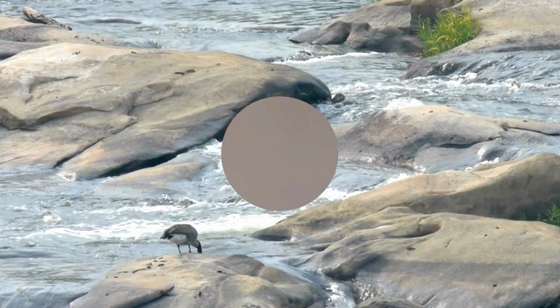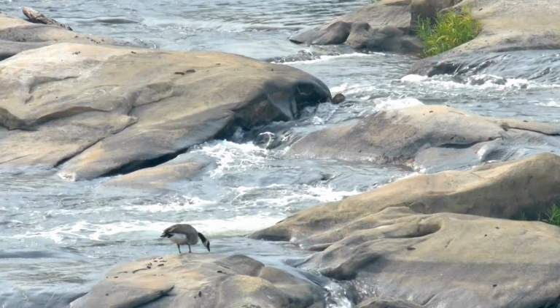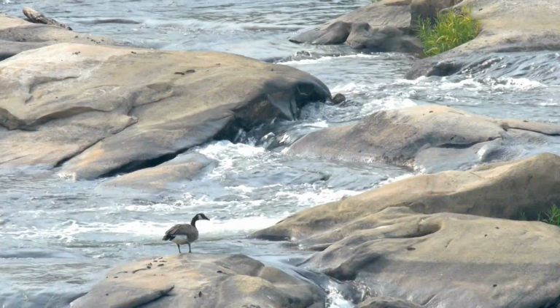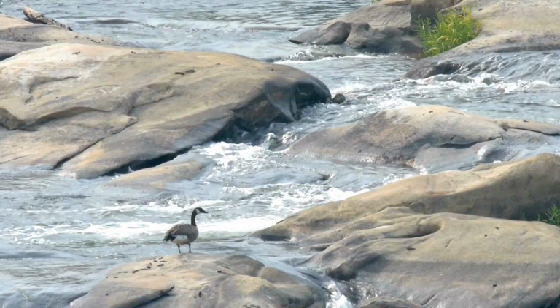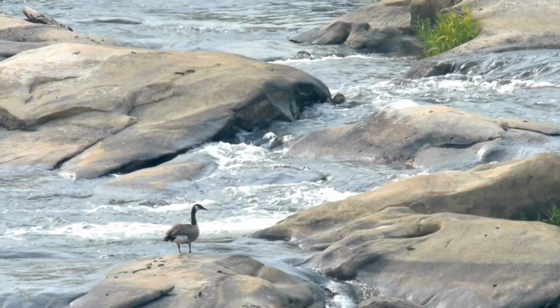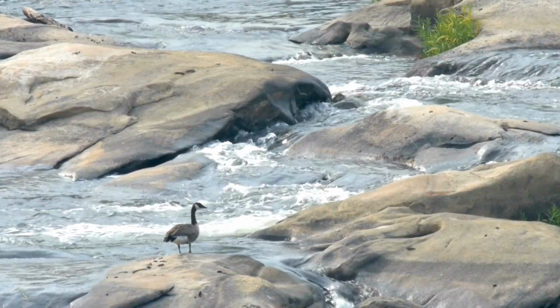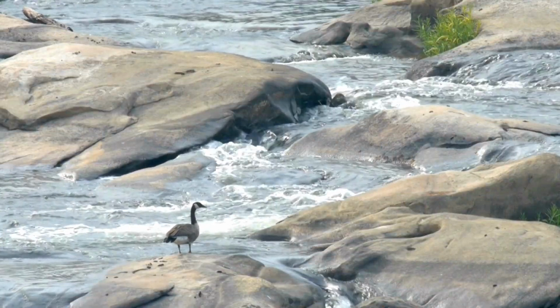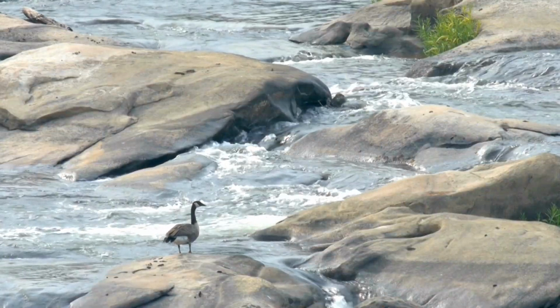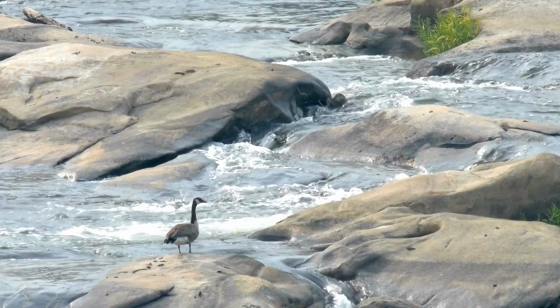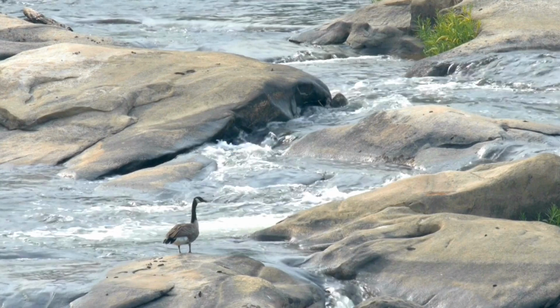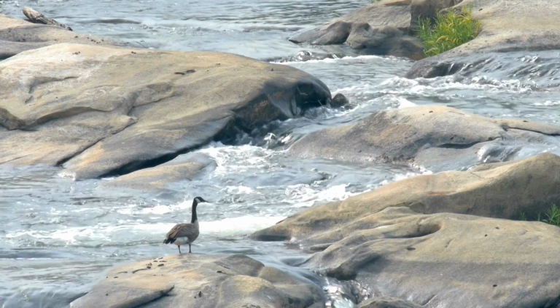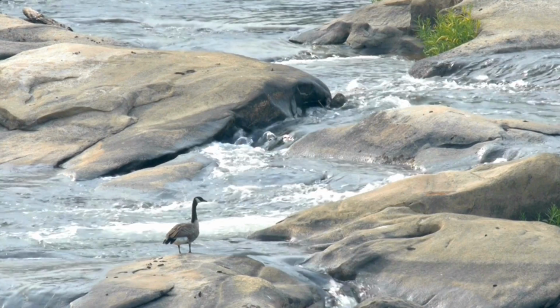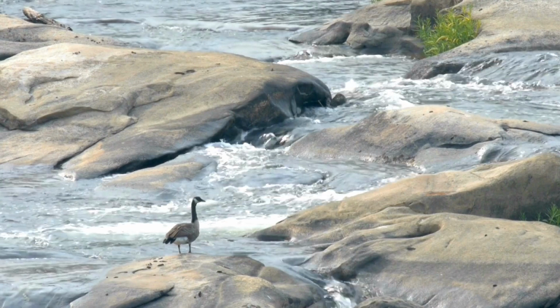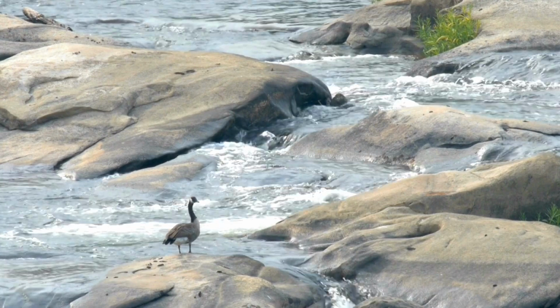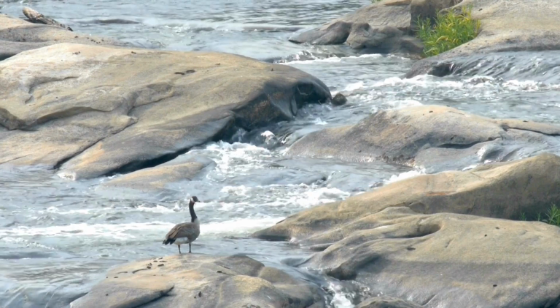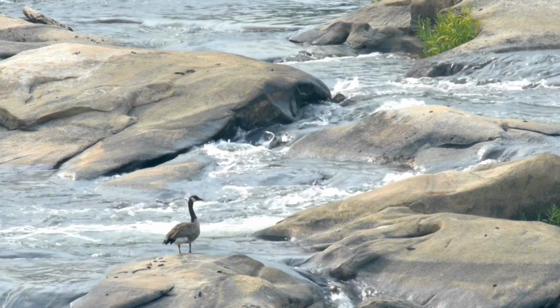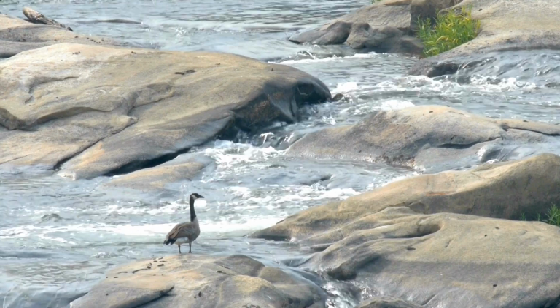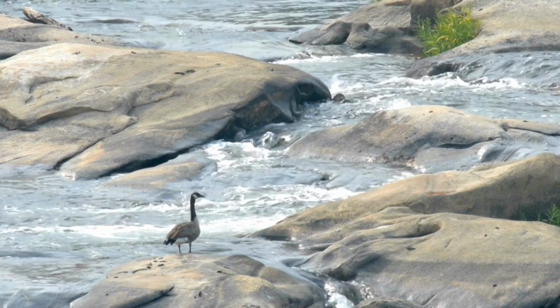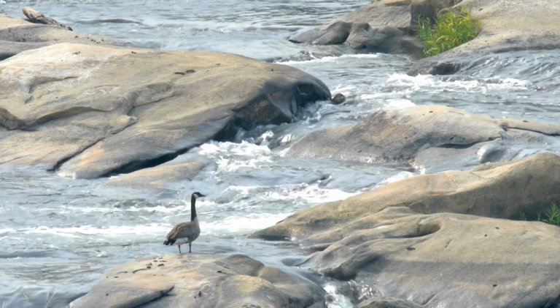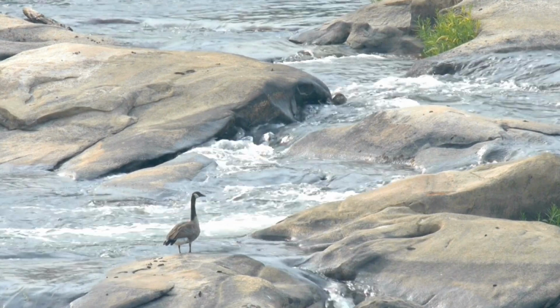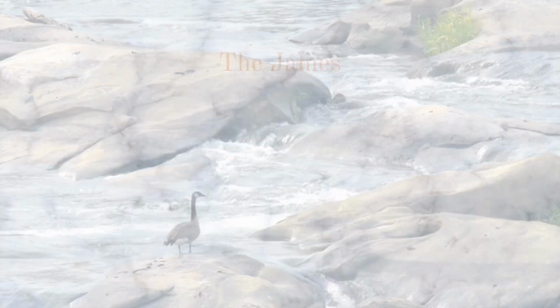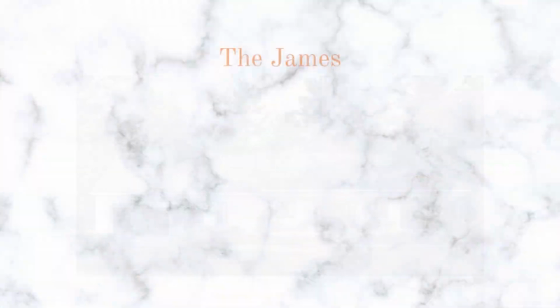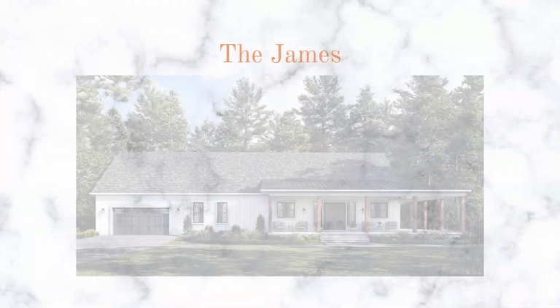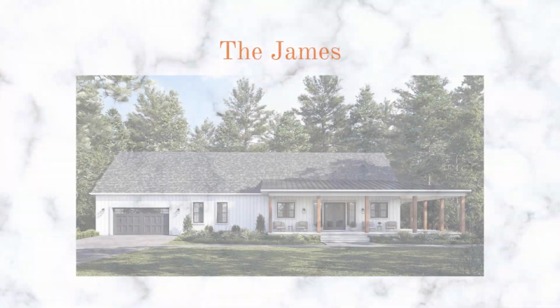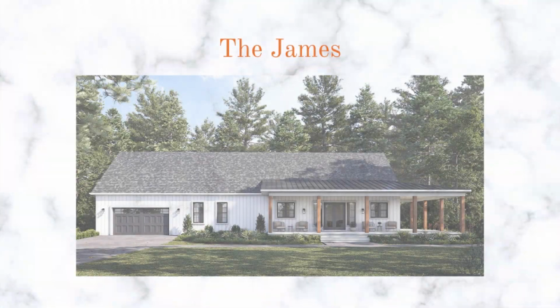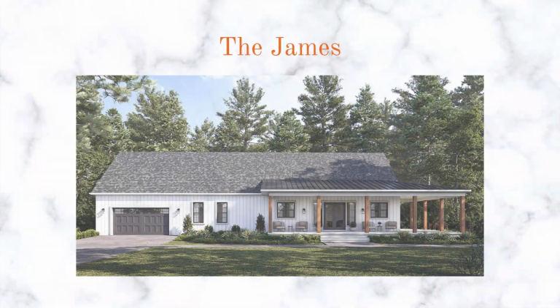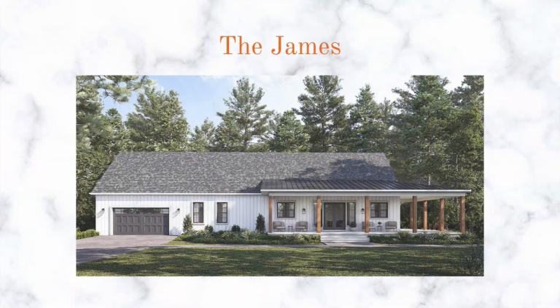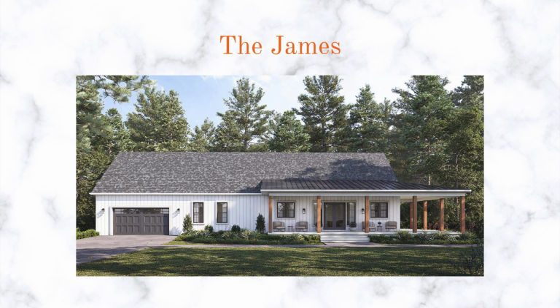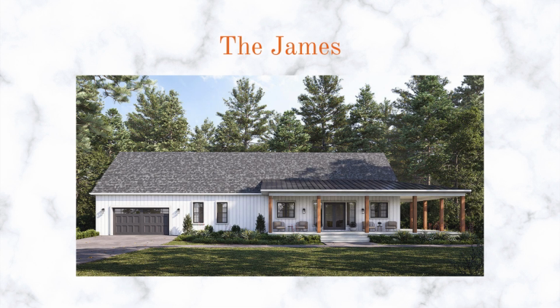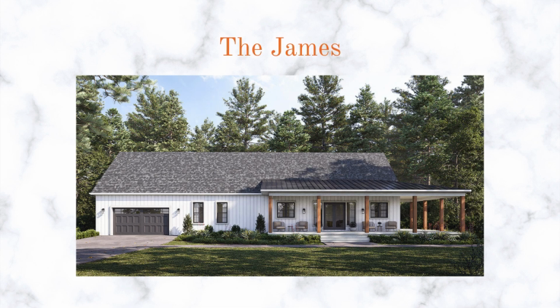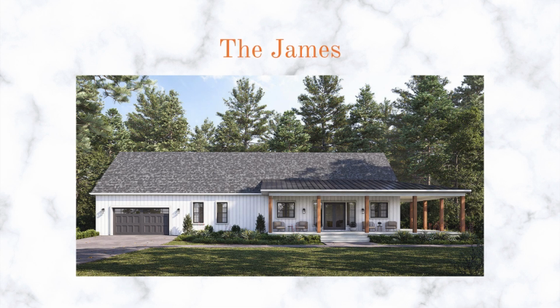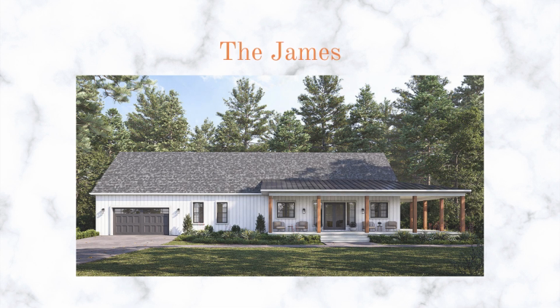The River Series features three distinct and inspiring floor plans, each named after Virginia's majestic rivers: the James, the Potomac, and the Rappahannock.